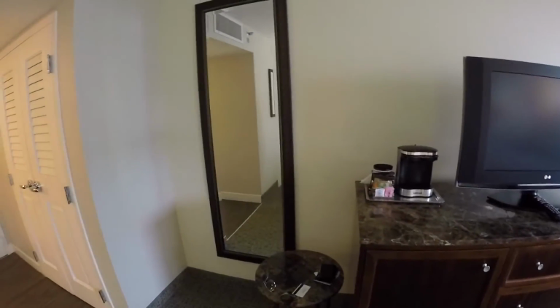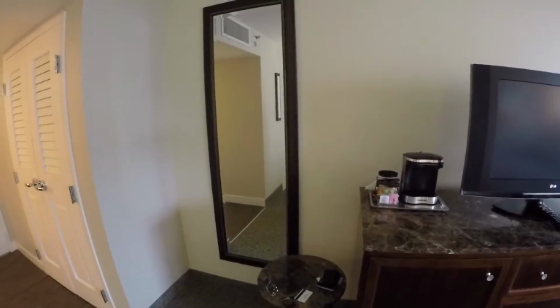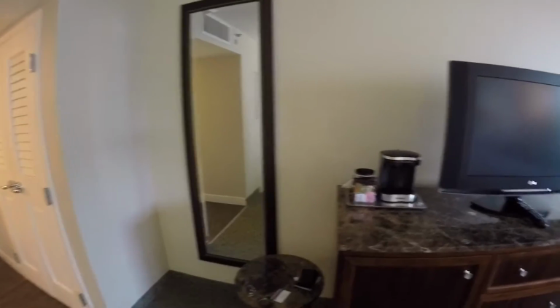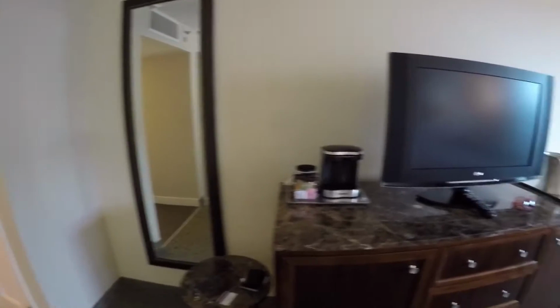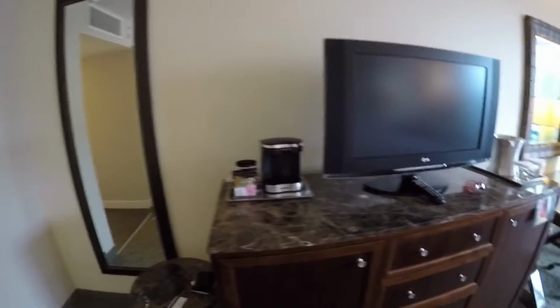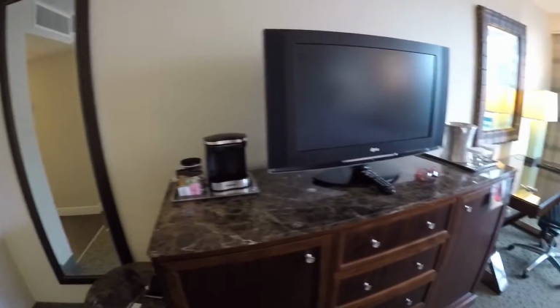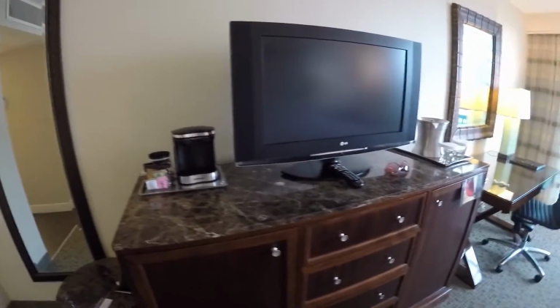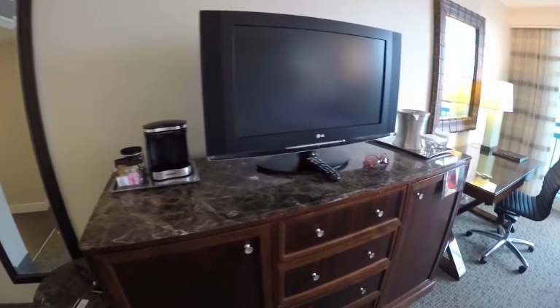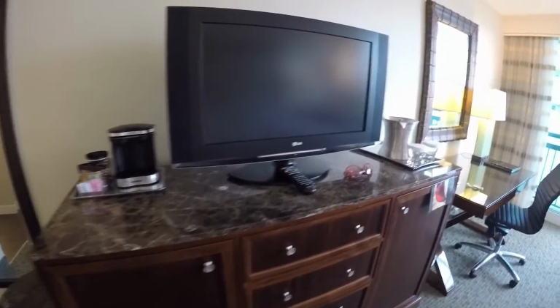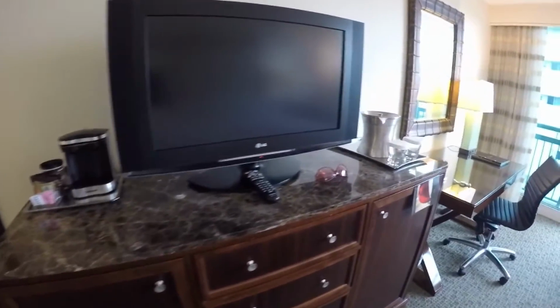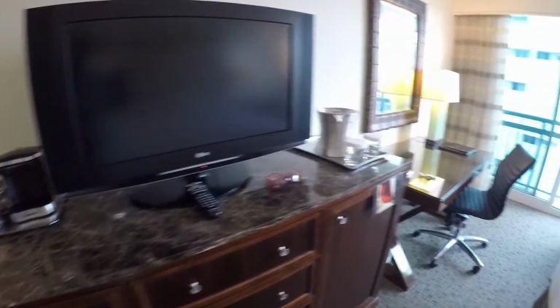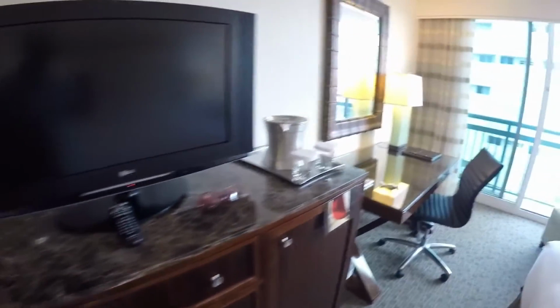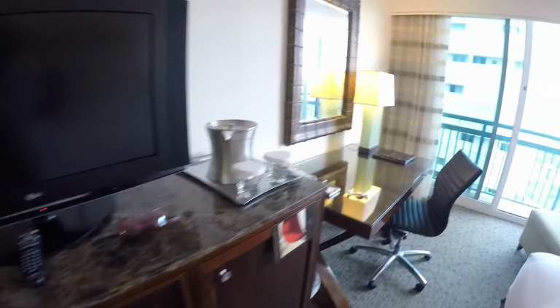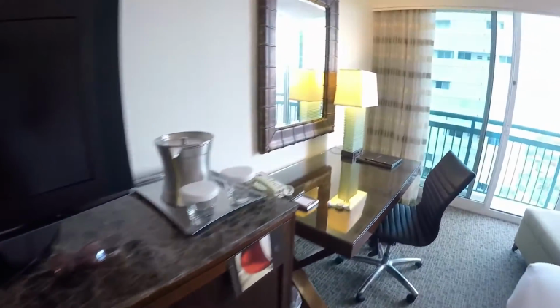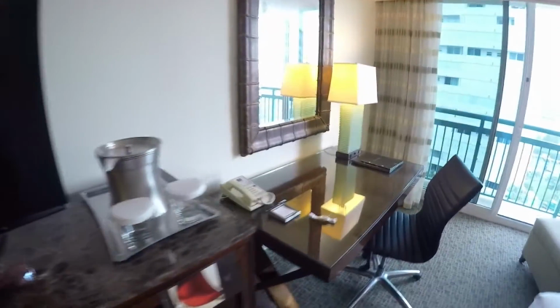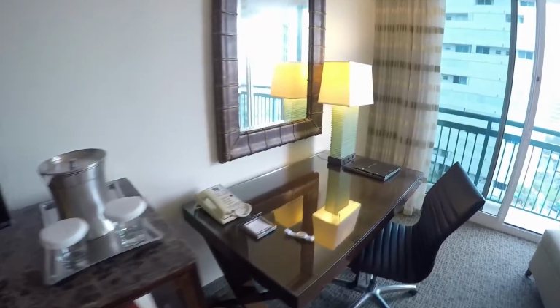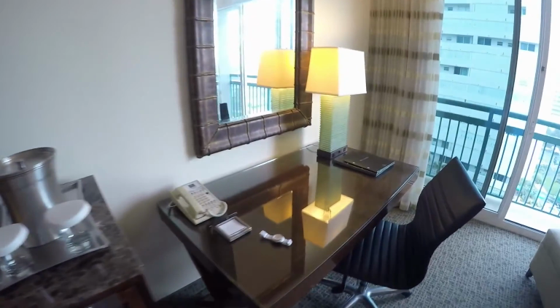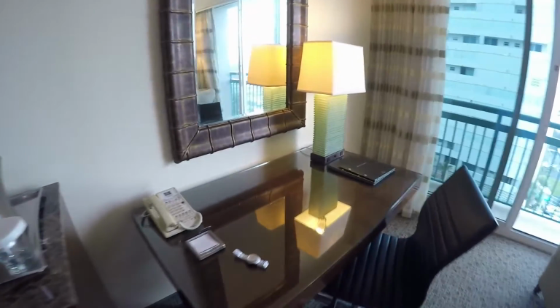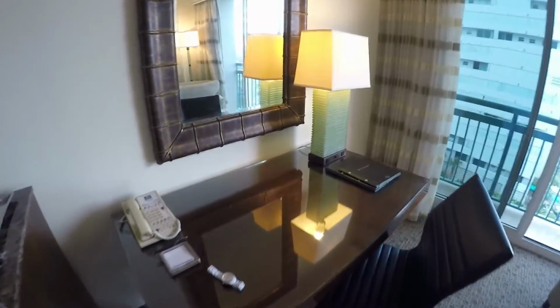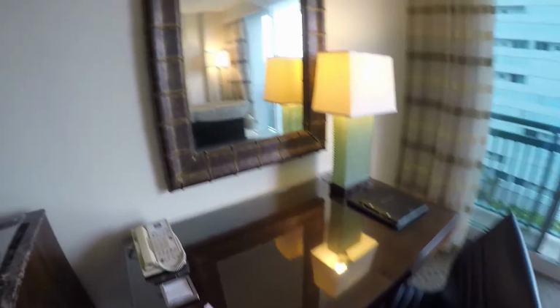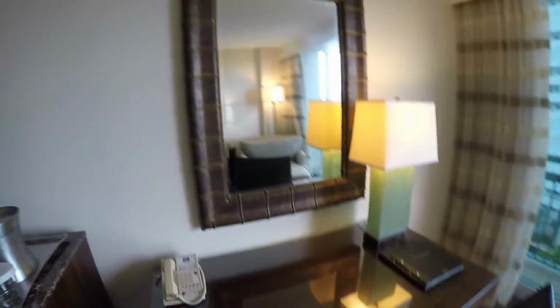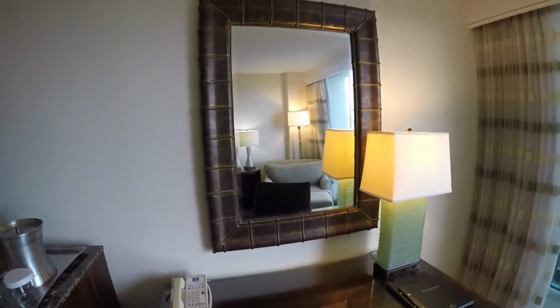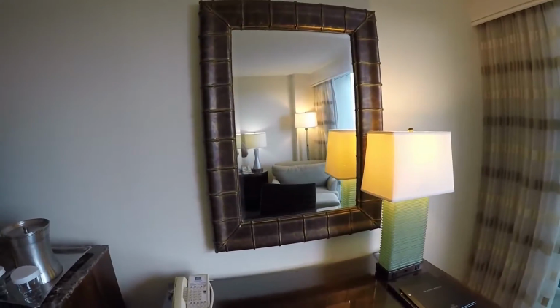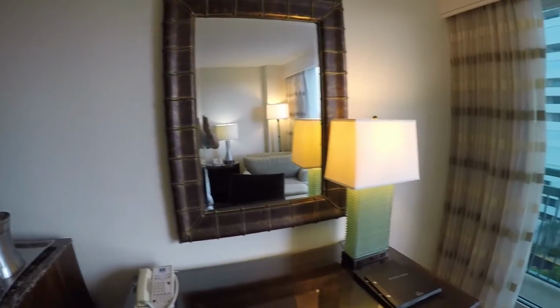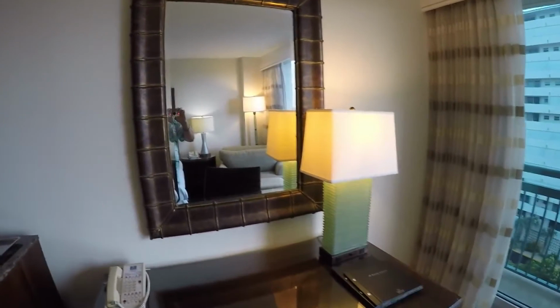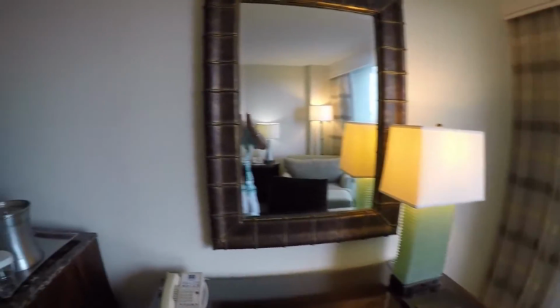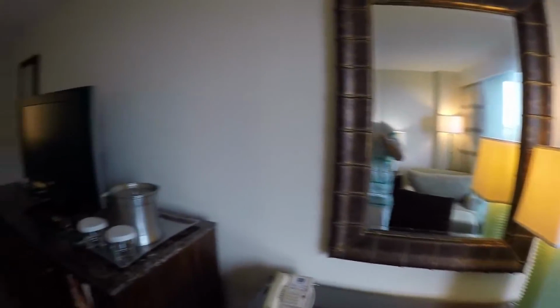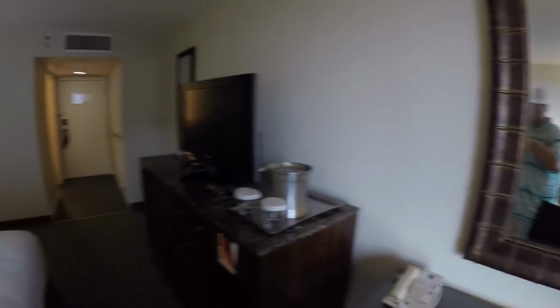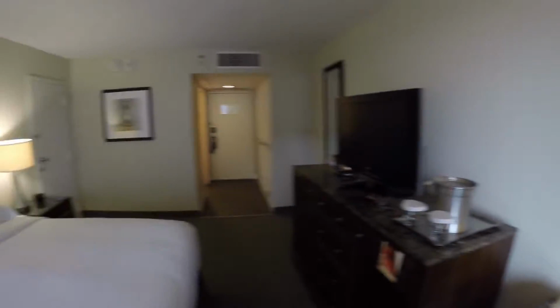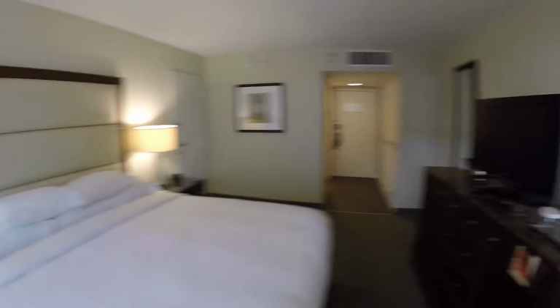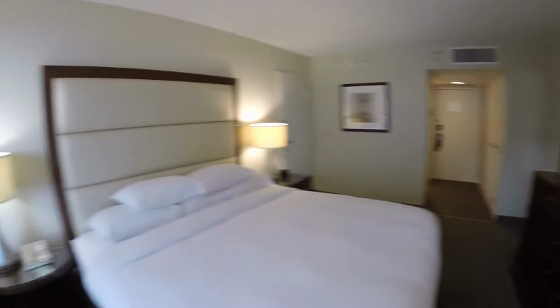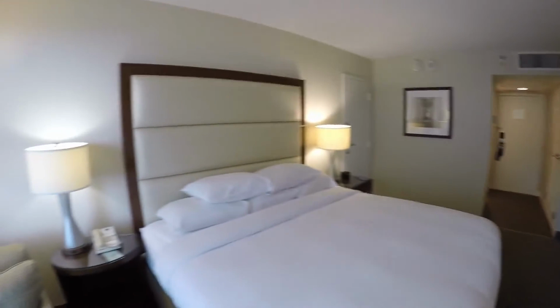No mirror — that's what you need. Nice workstation here.